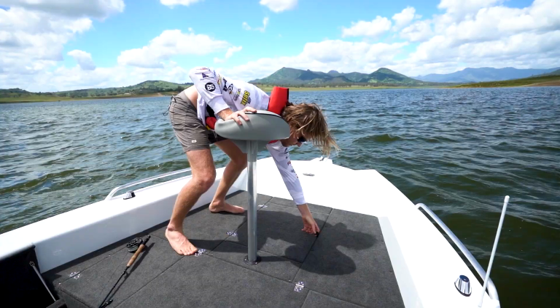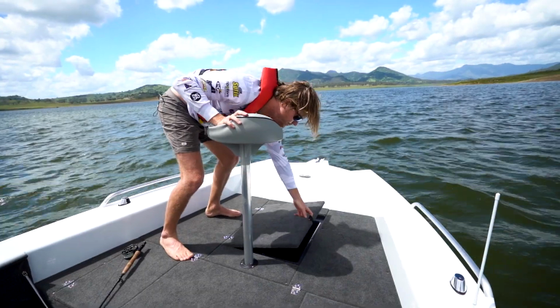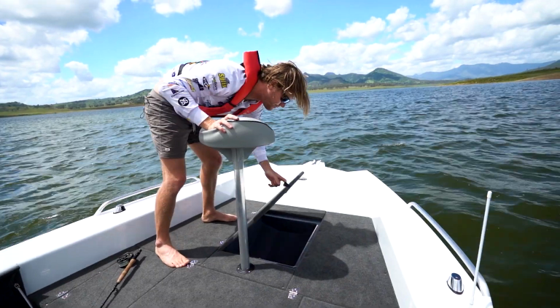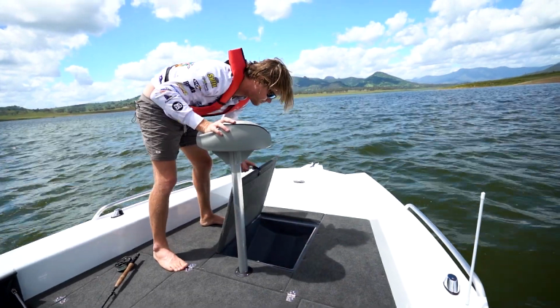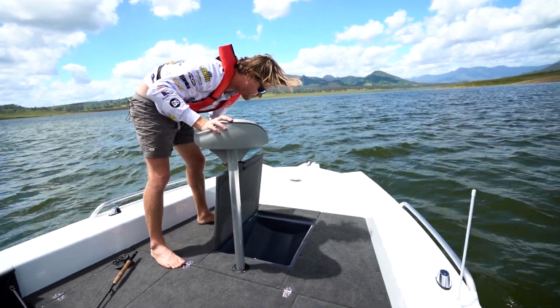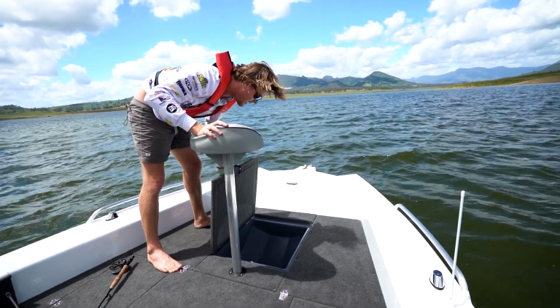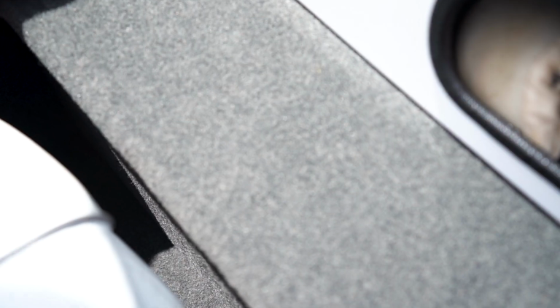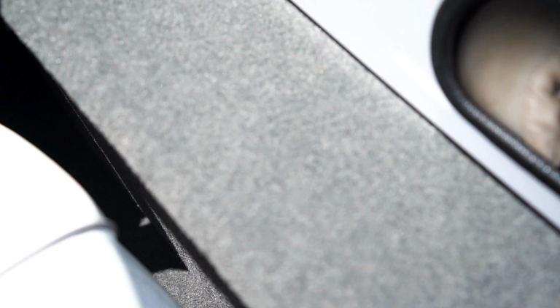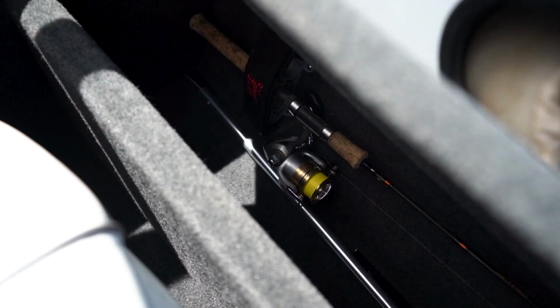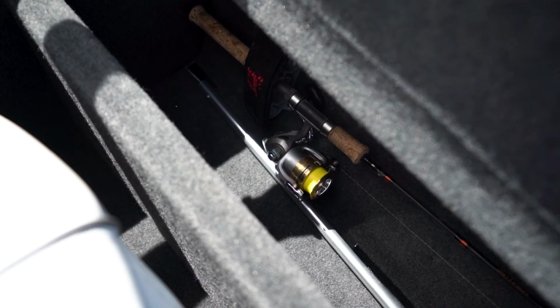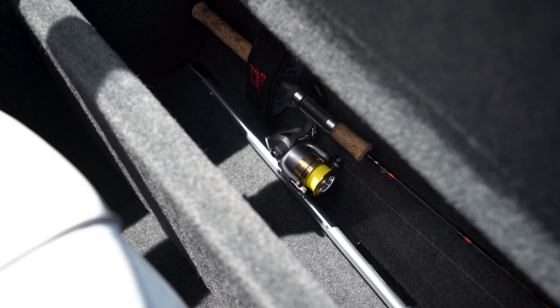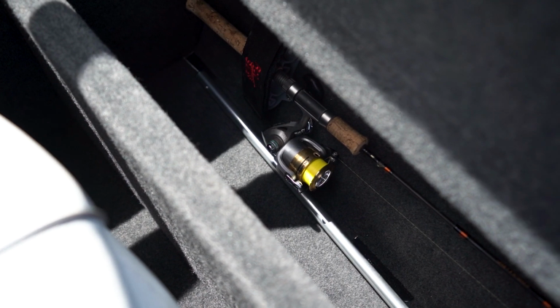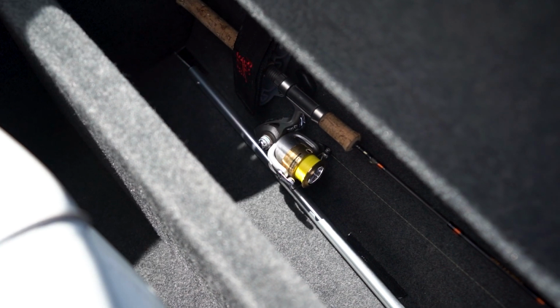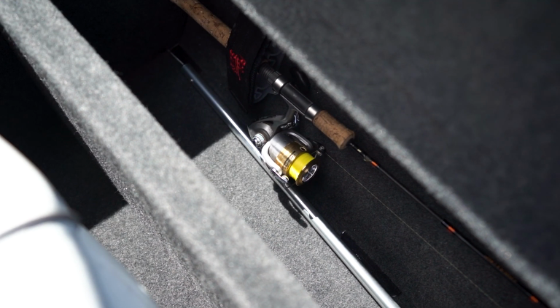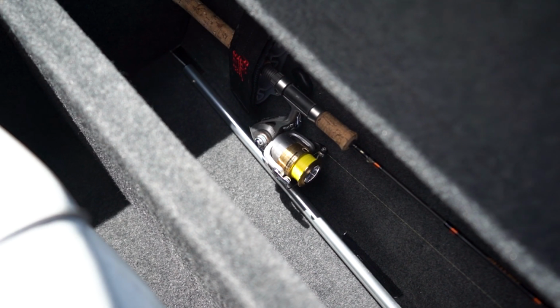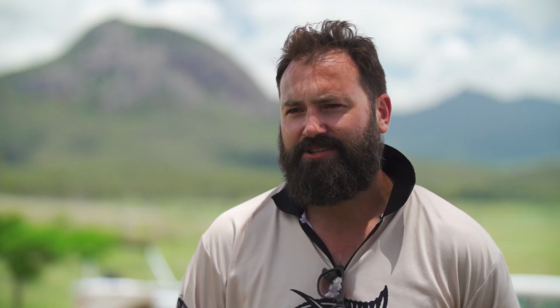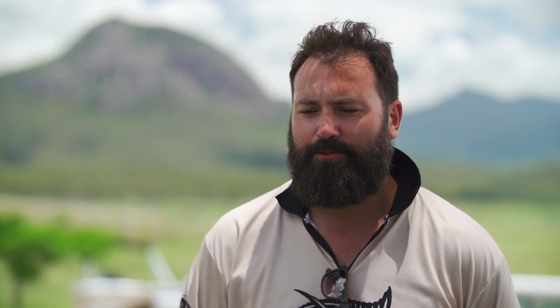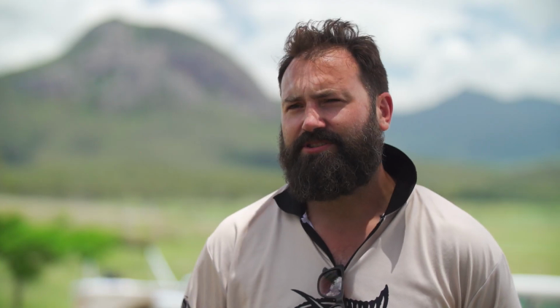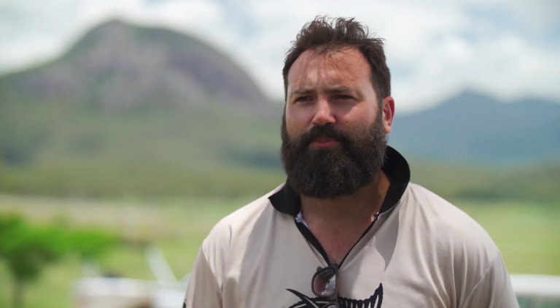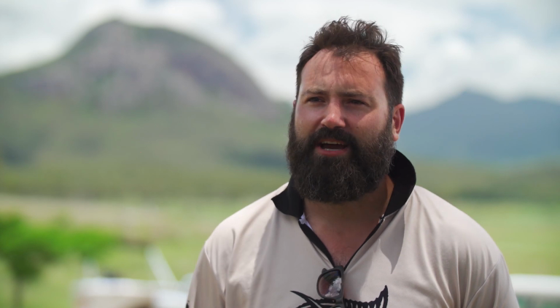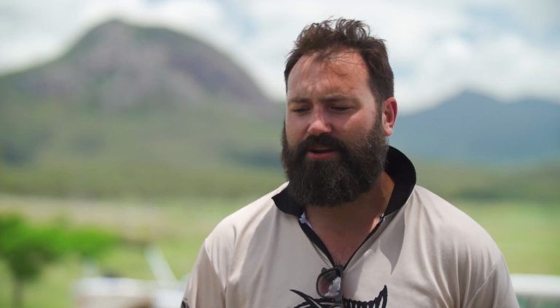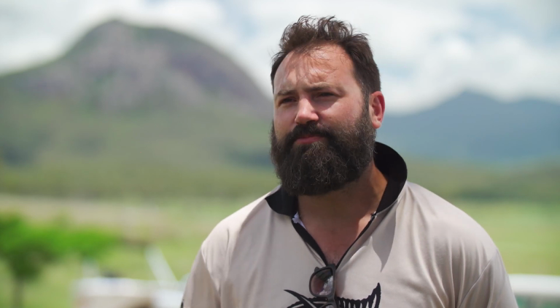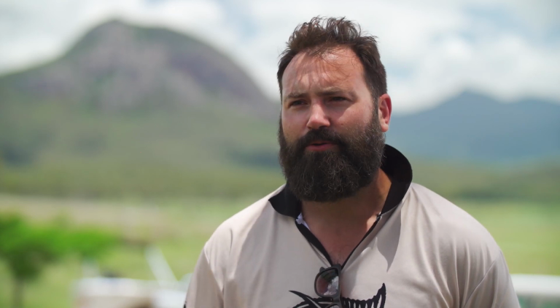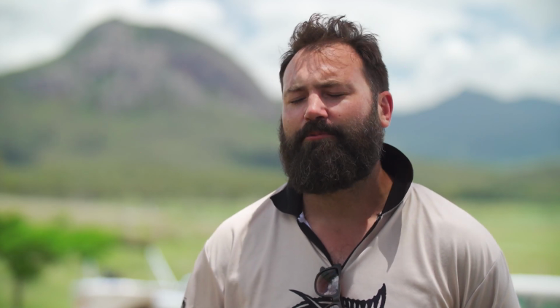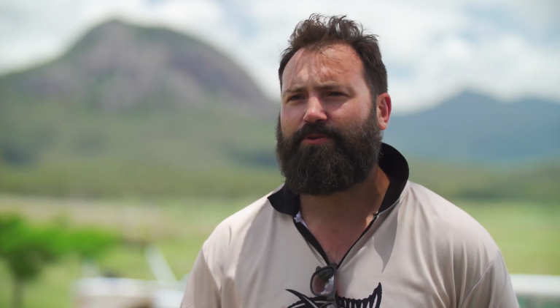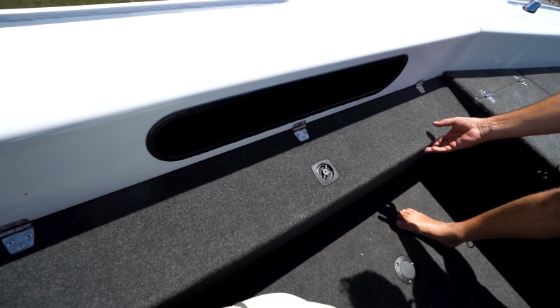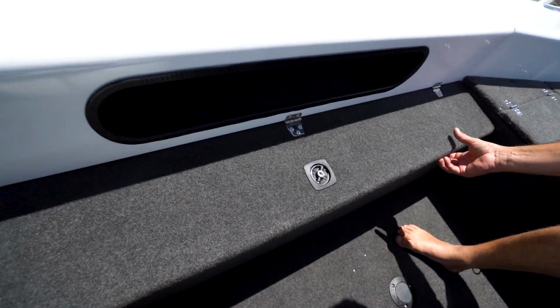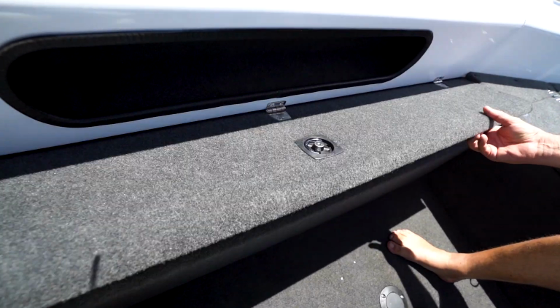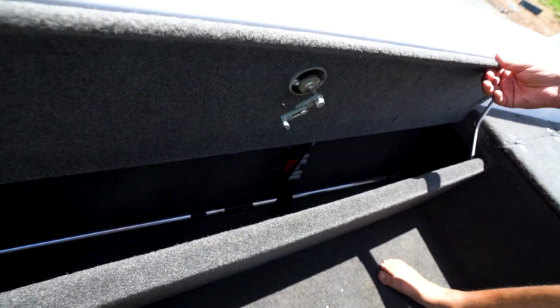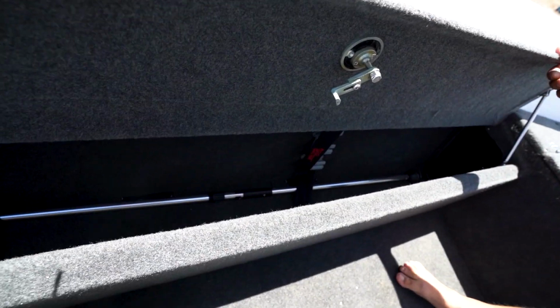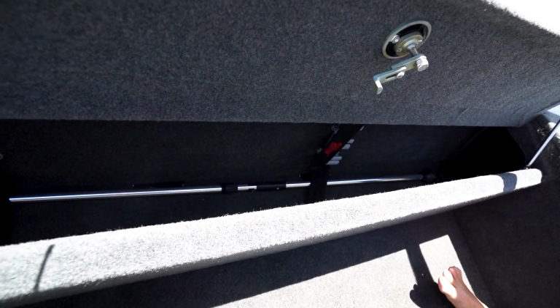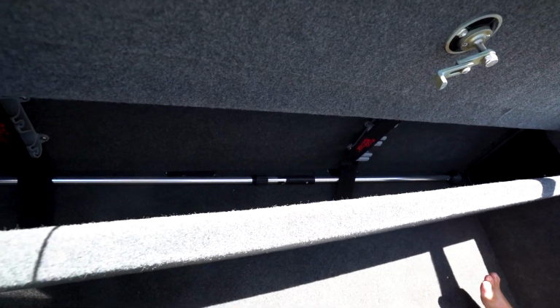A lot of the options that we're actually allowing now on our boat, such as the rod locker, they're all retrofittable. So if you wanted to start with the base package, you could always move forward and upgrade to a rod locker at a later stage if you felt like that's something that you need.